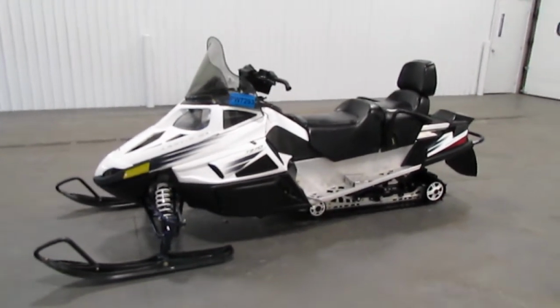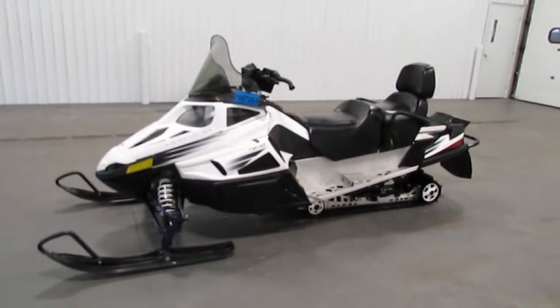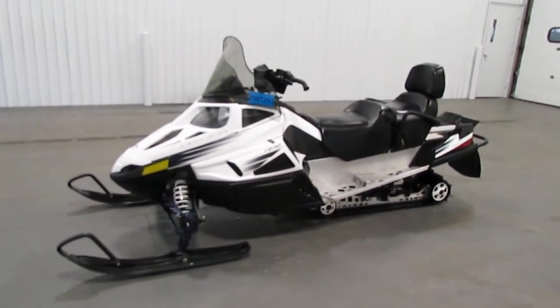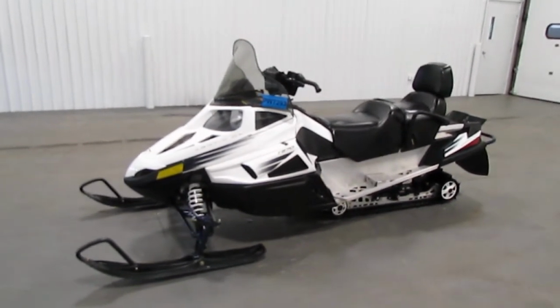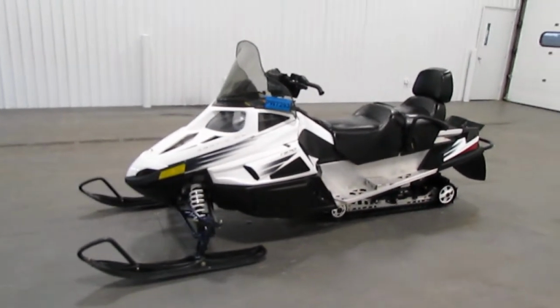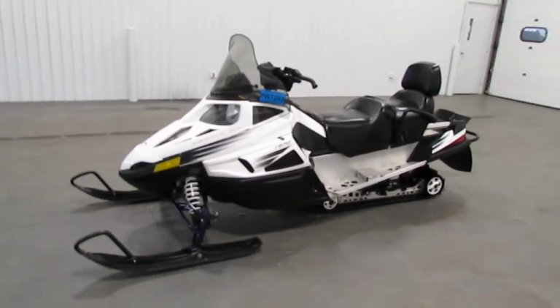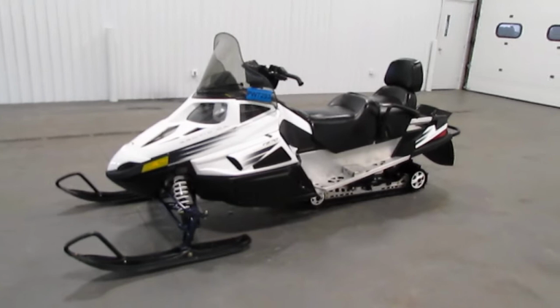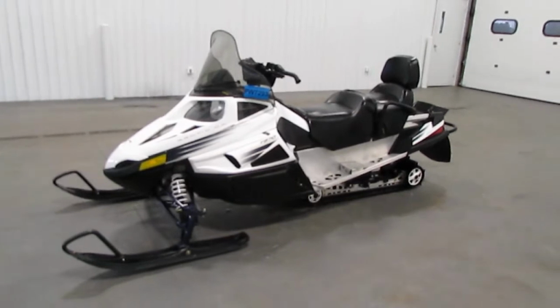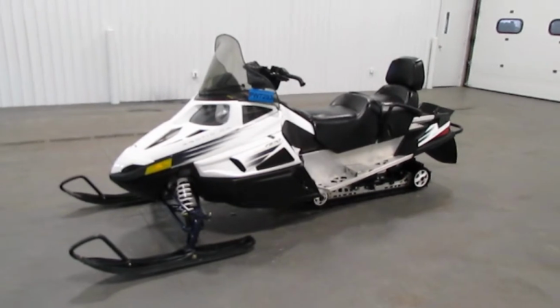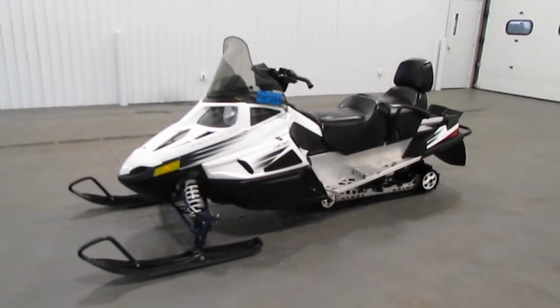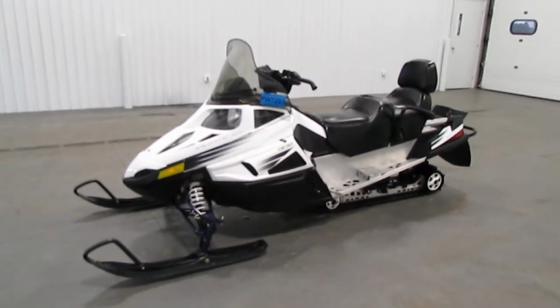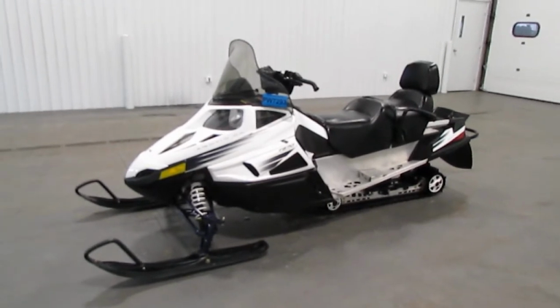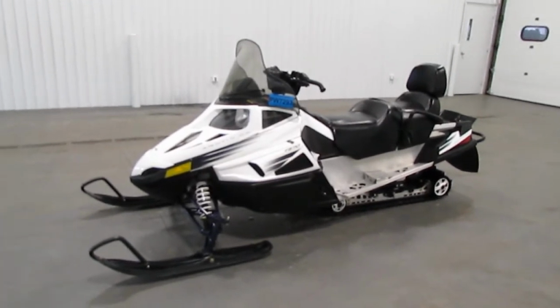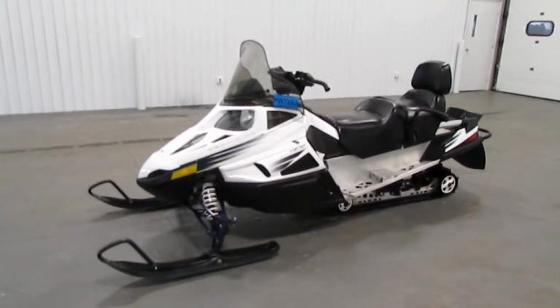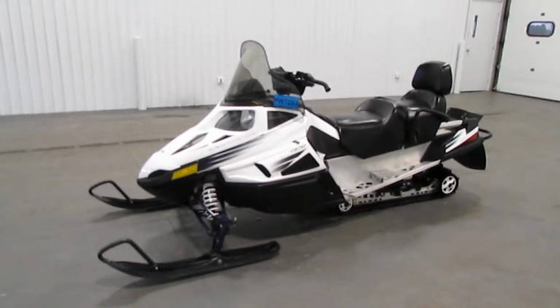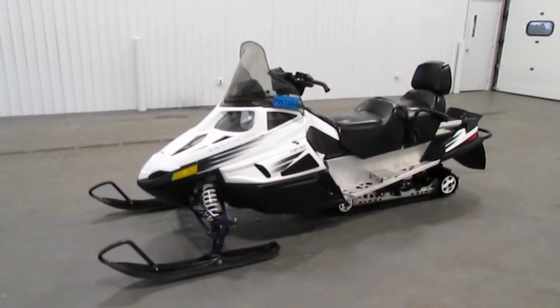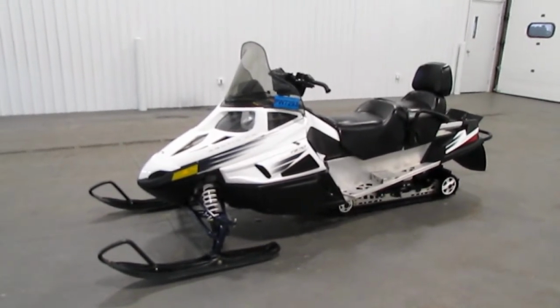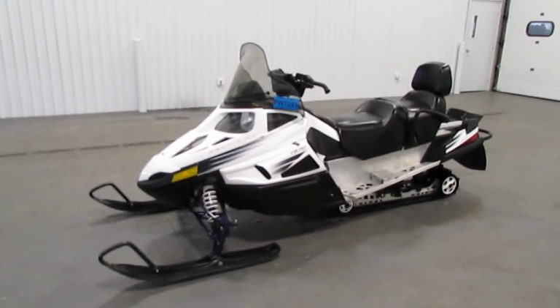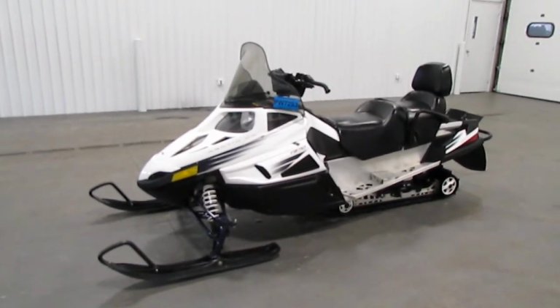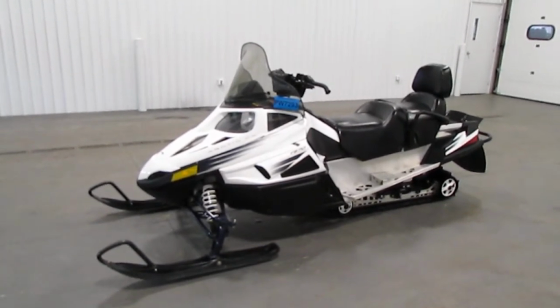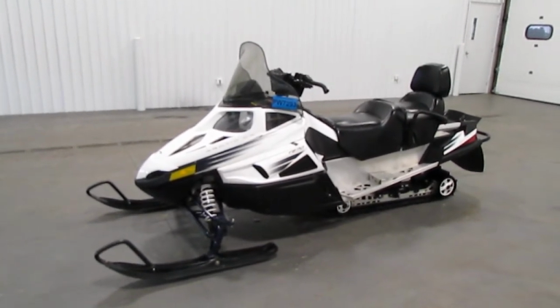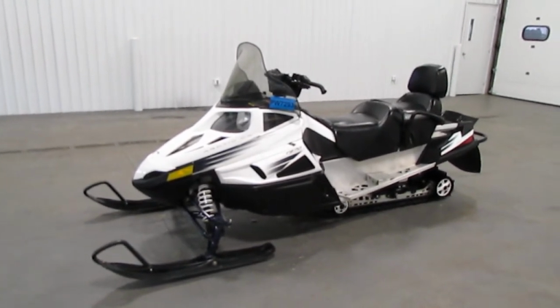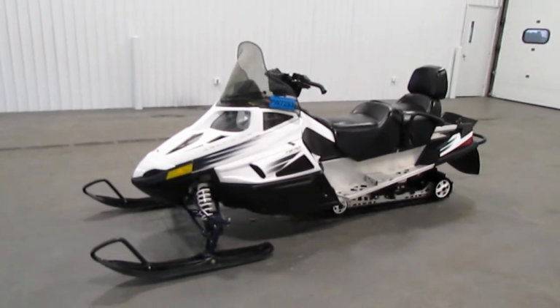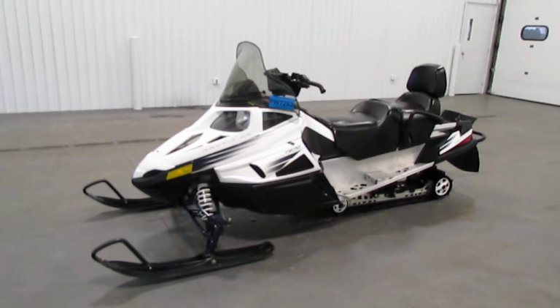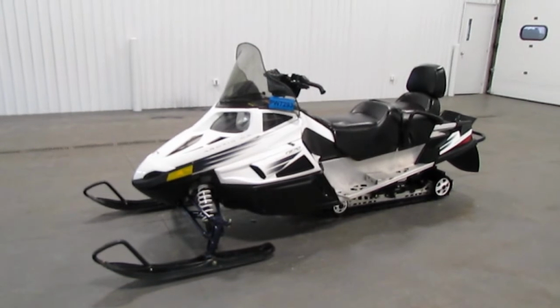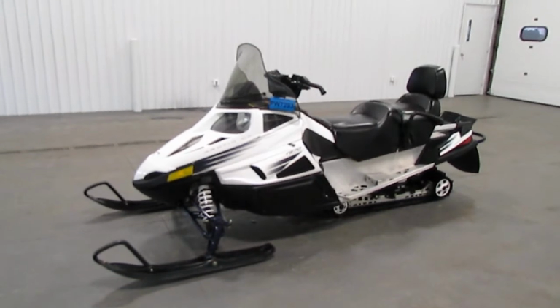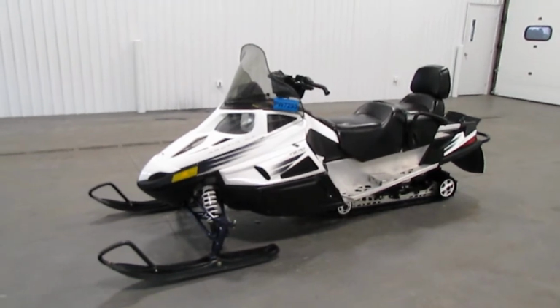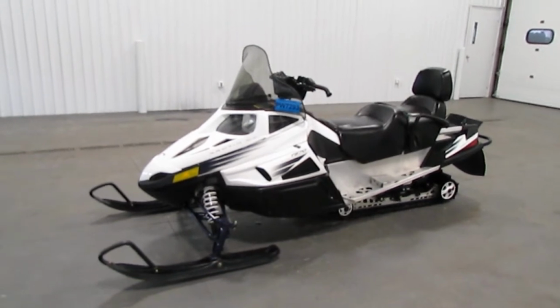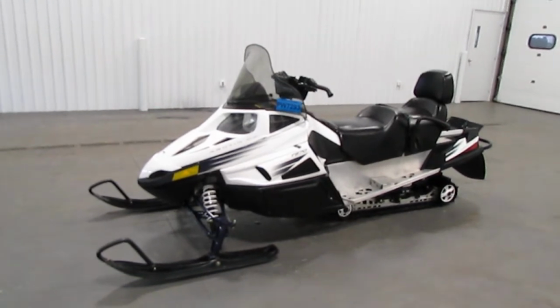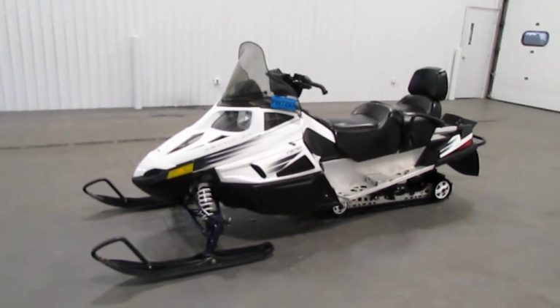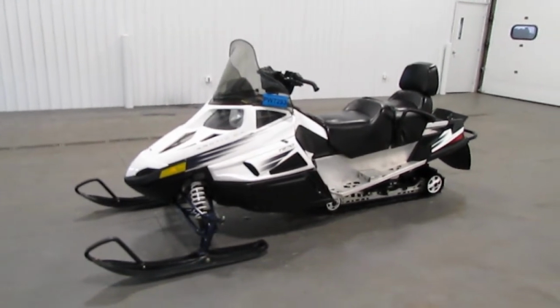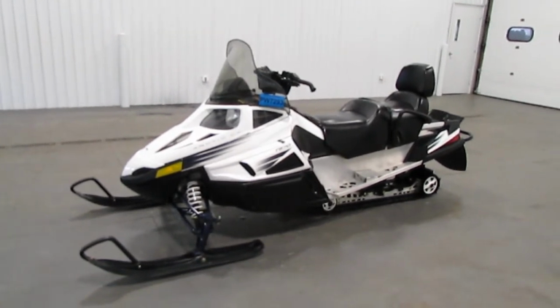Once again, this was a nice 2010 Arctic Cat T570 Touring. Thank you for watching and have a great rest of your day.